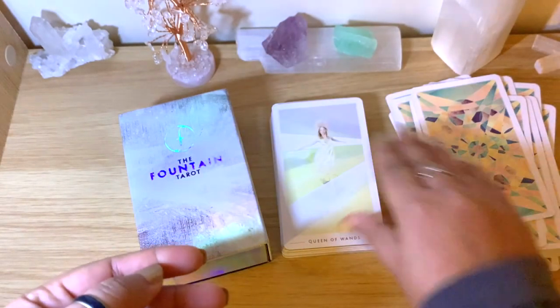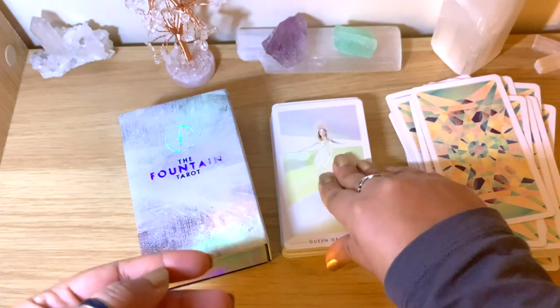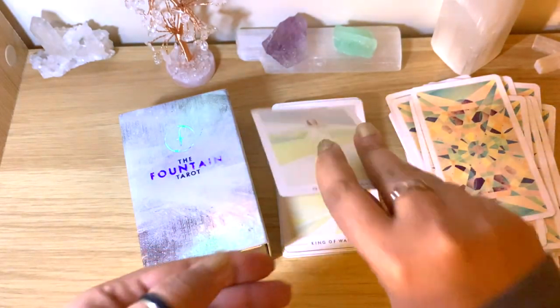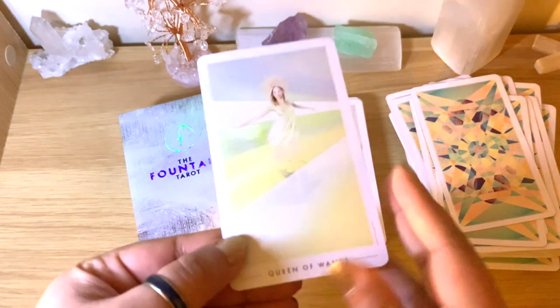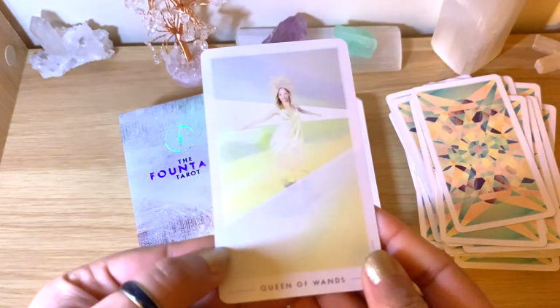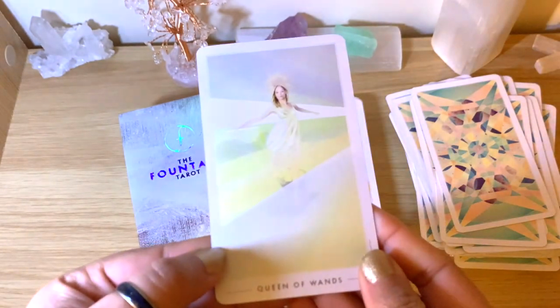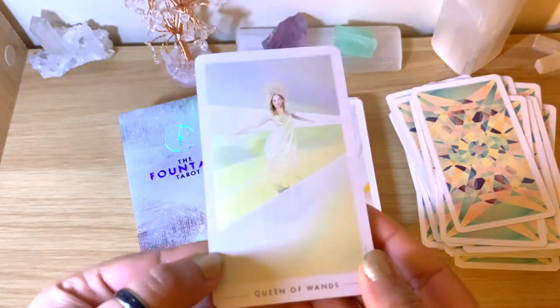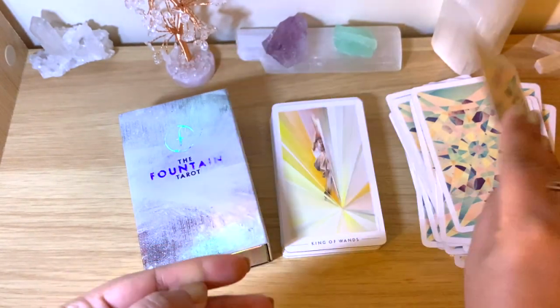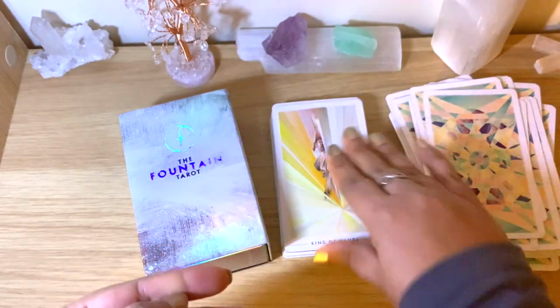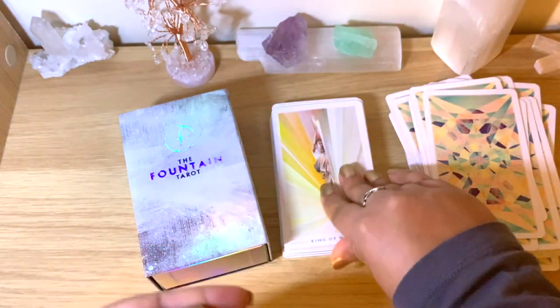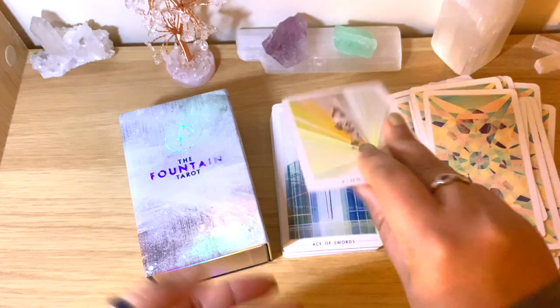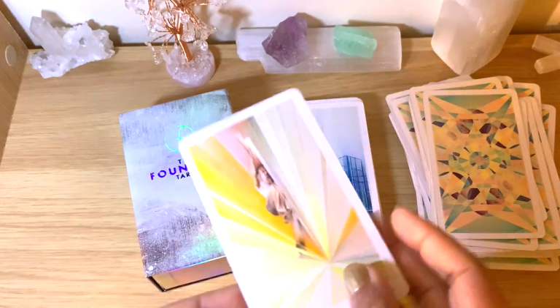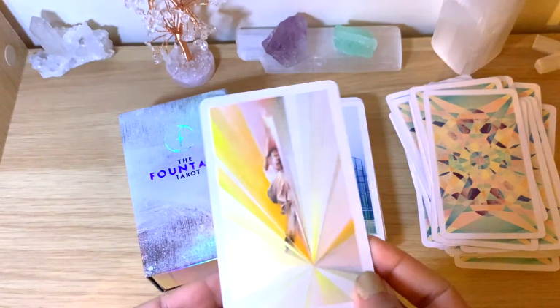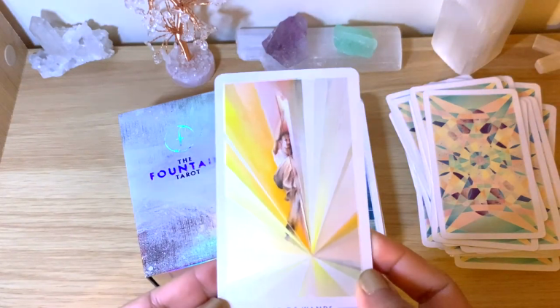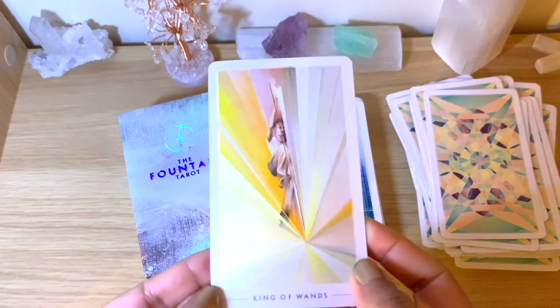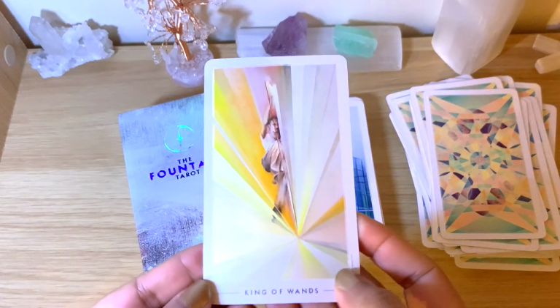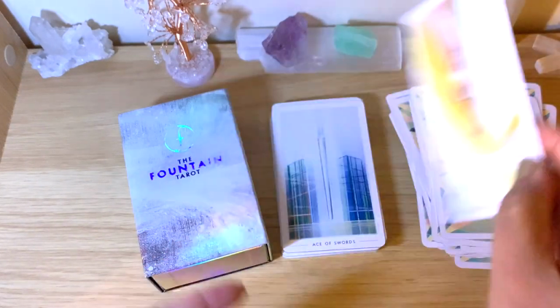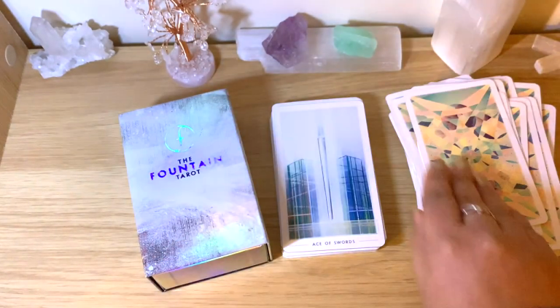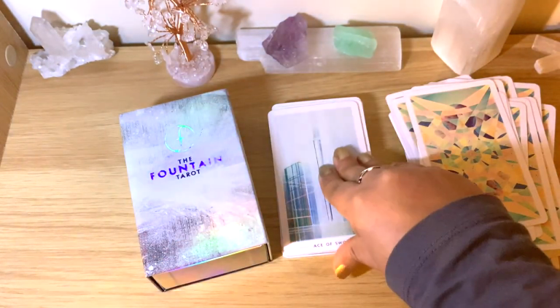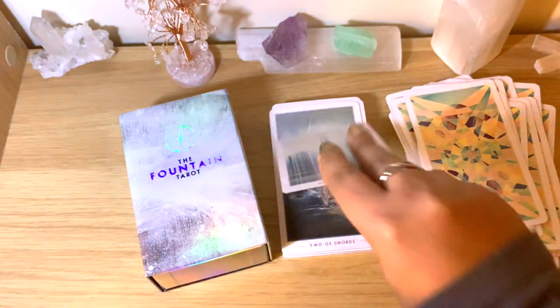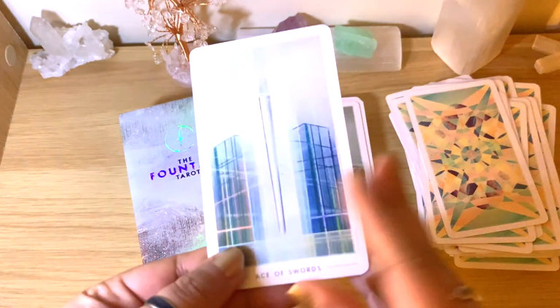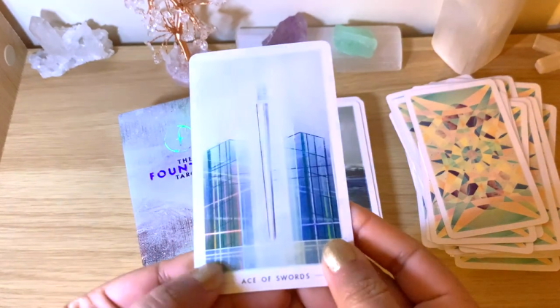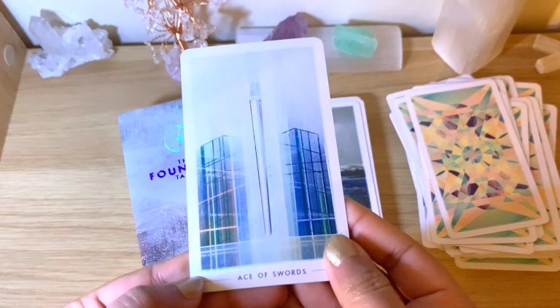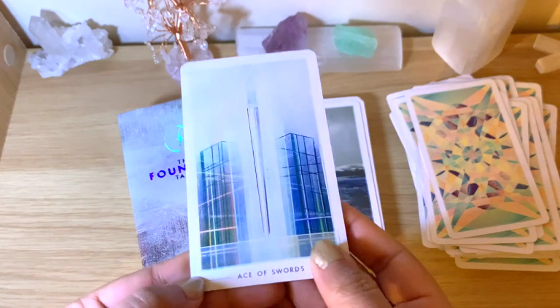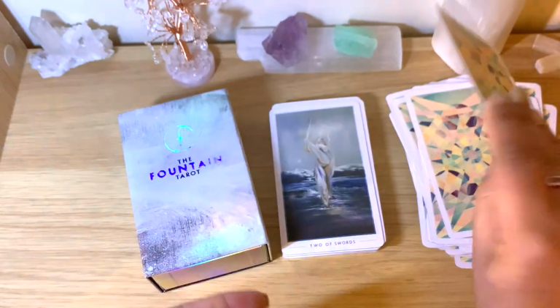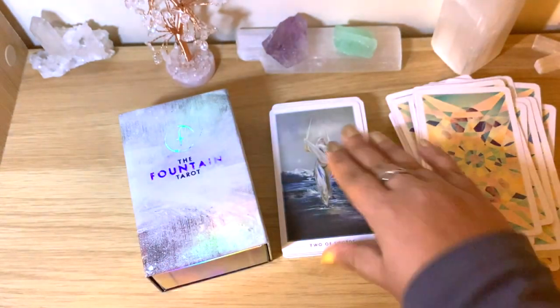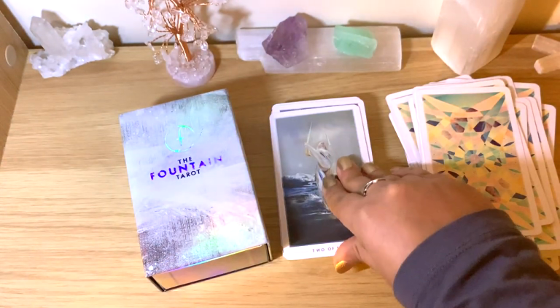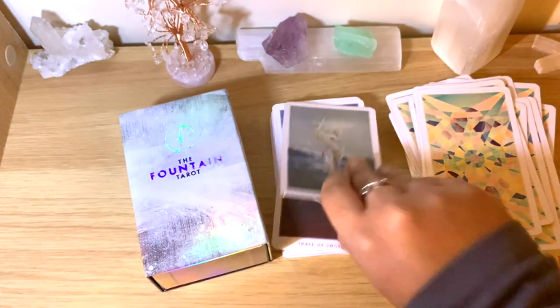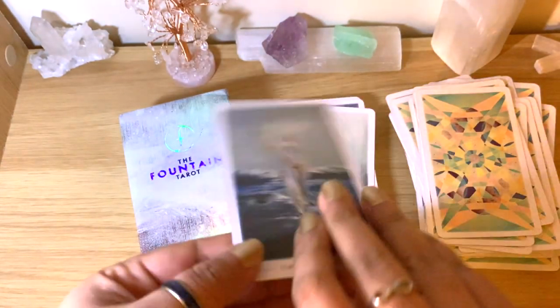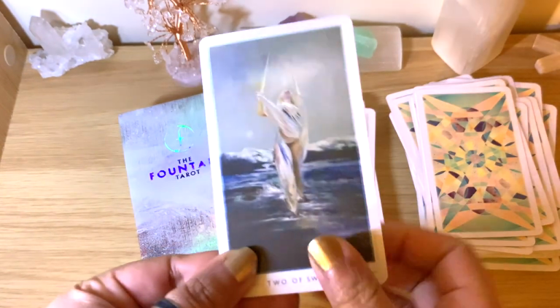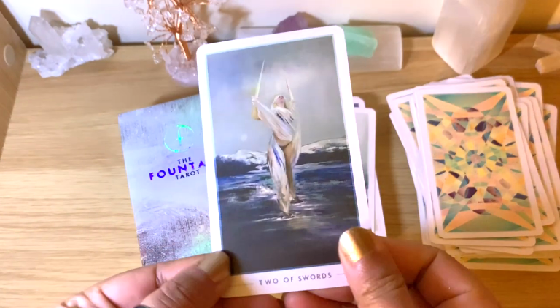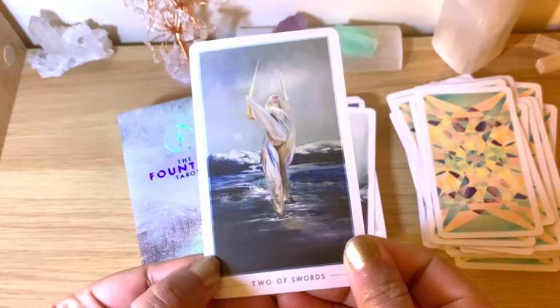The court cards — you don't really need to have them in any specific order or way for you to read them, unlike the numbered ones, in case you're new to tarot.